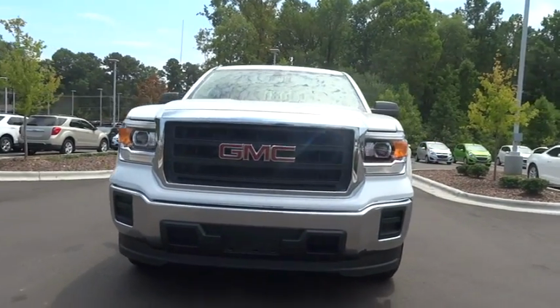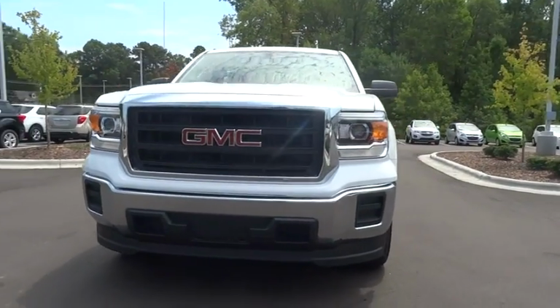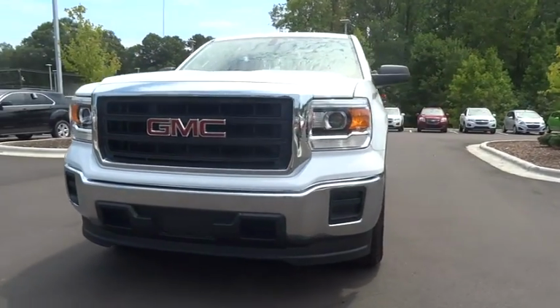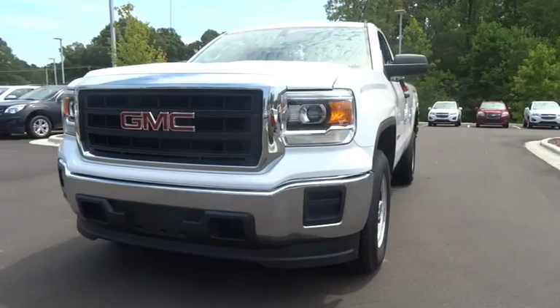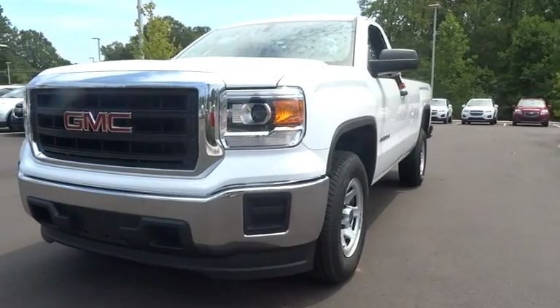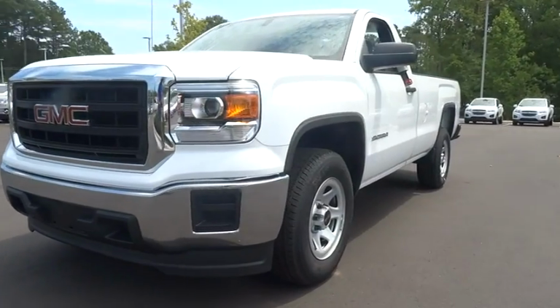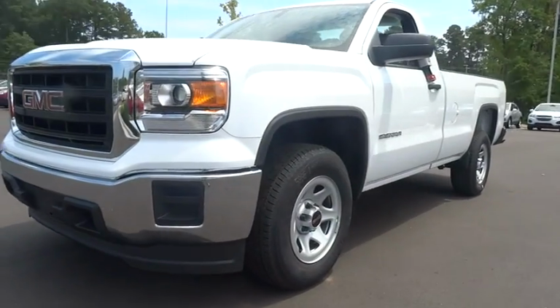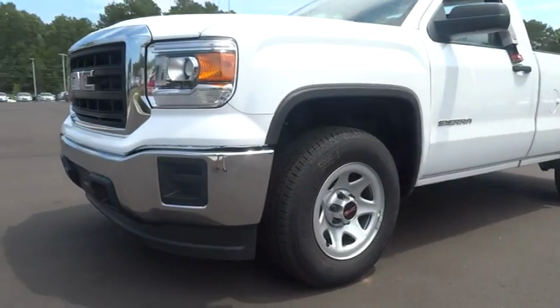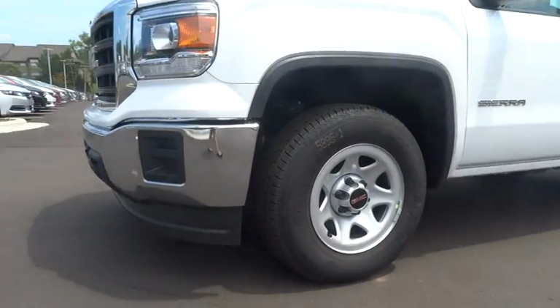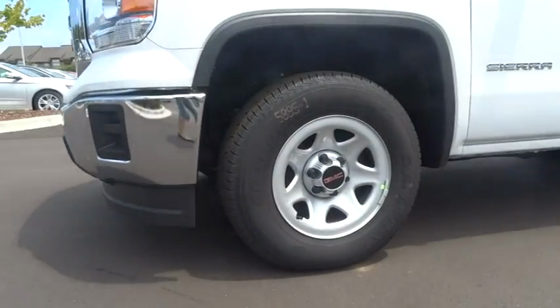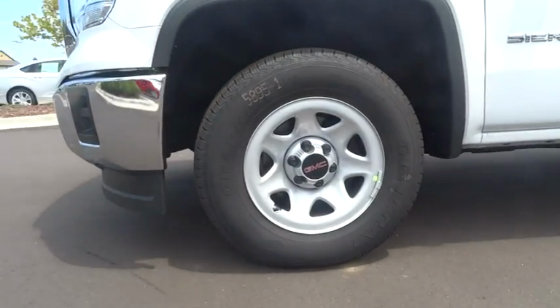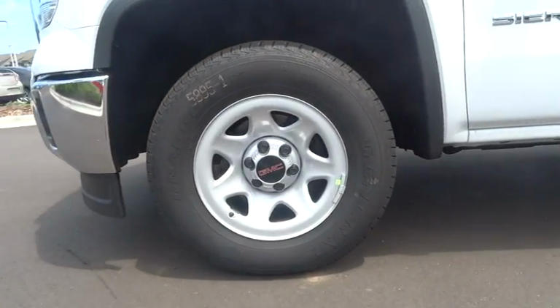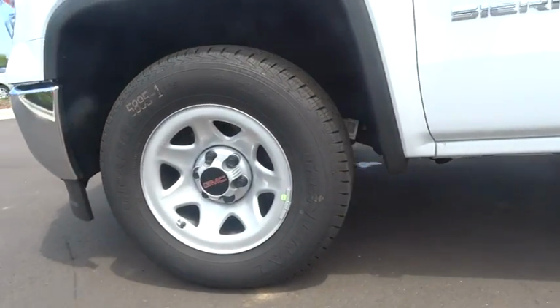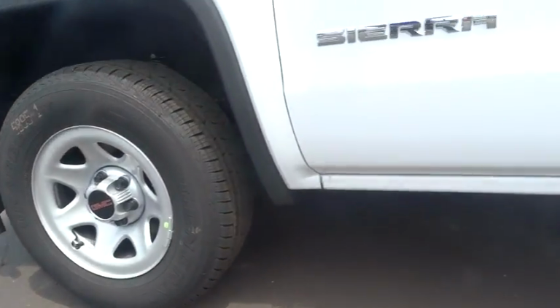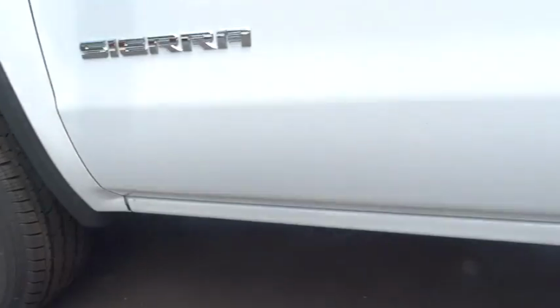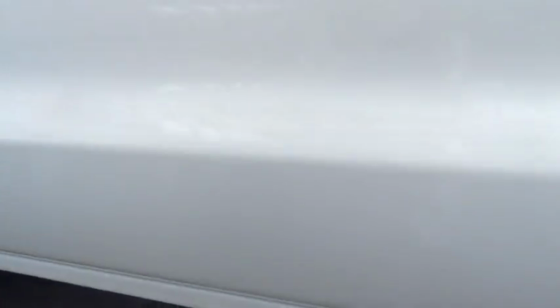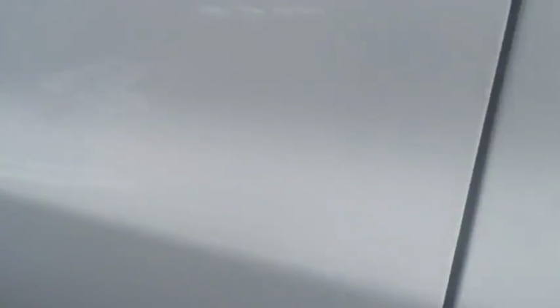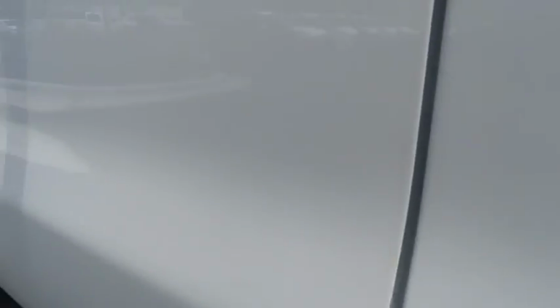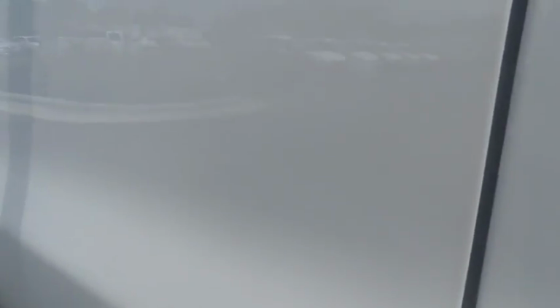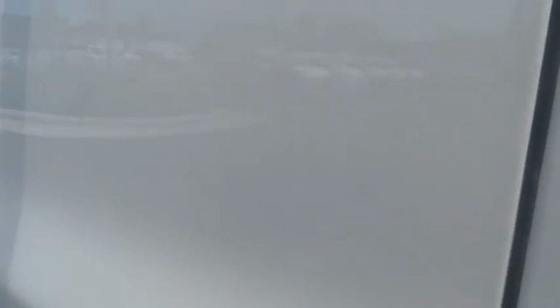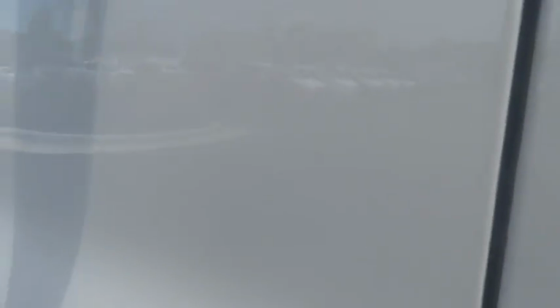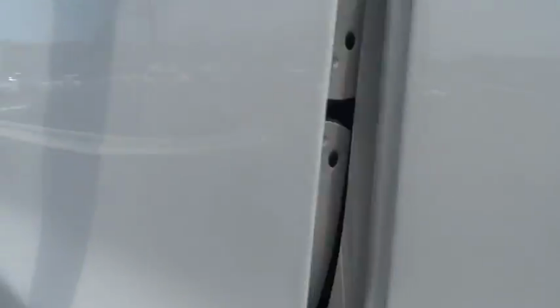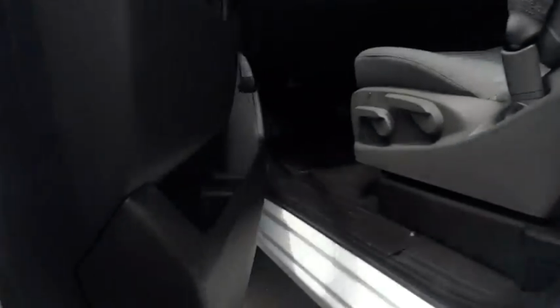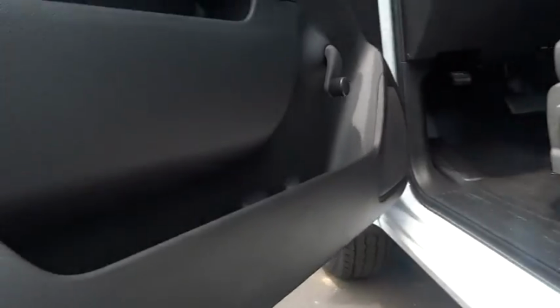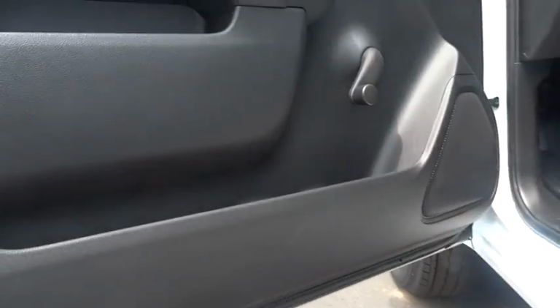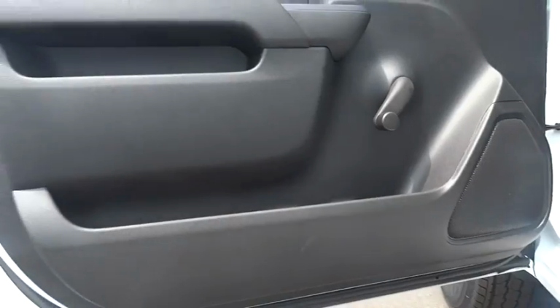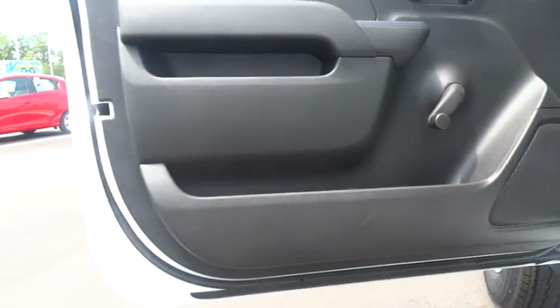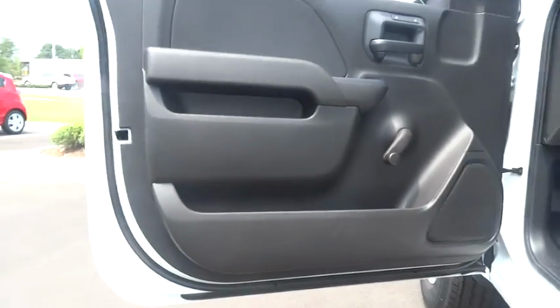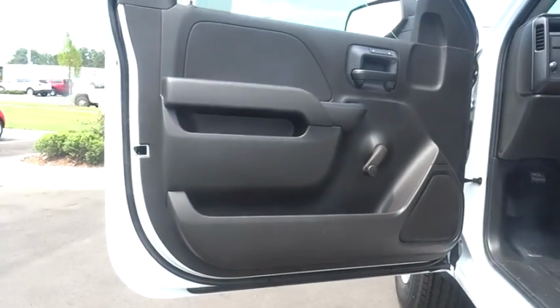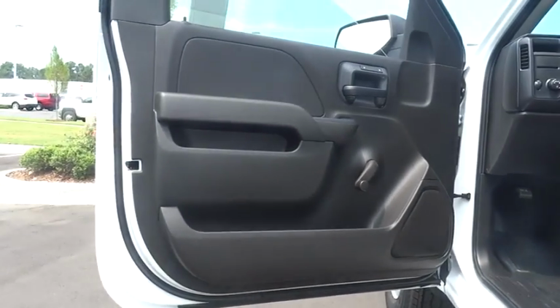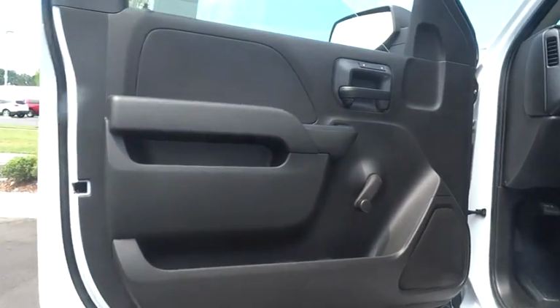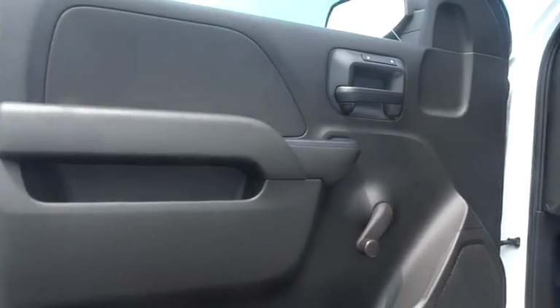Here are some of this vehicle's great options: remote engine start, power passenger seat, navigation system, keyless entry, four-wheel drive, backup camera, leather-wrapped steering wheel, driver lumbar, adjustable steering wheel, power steering.